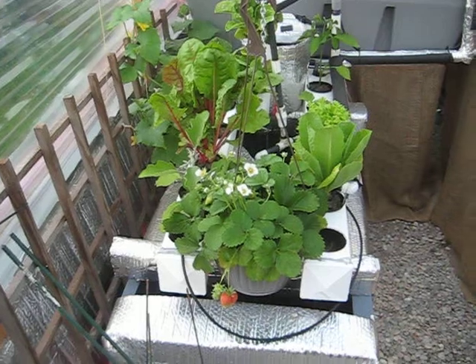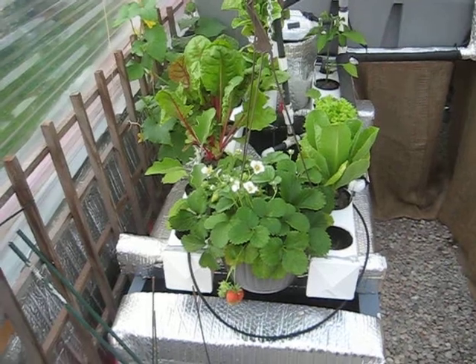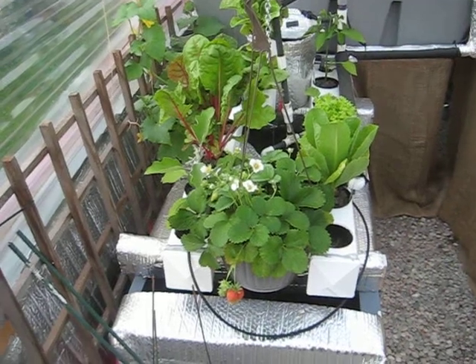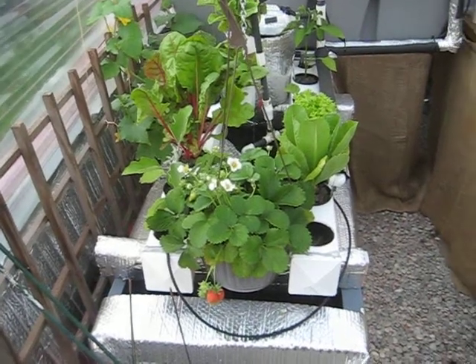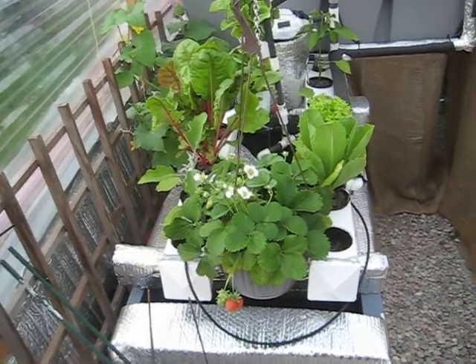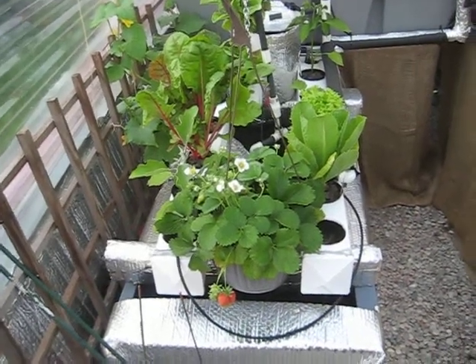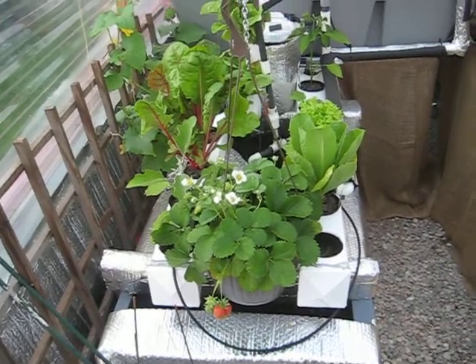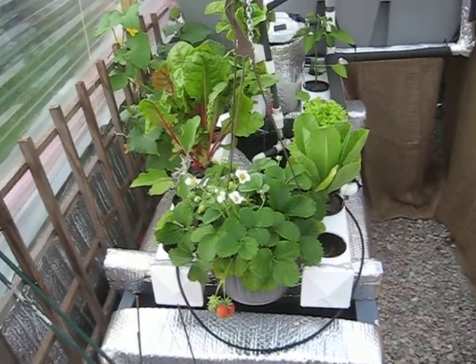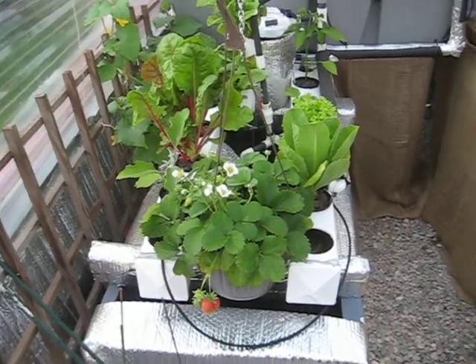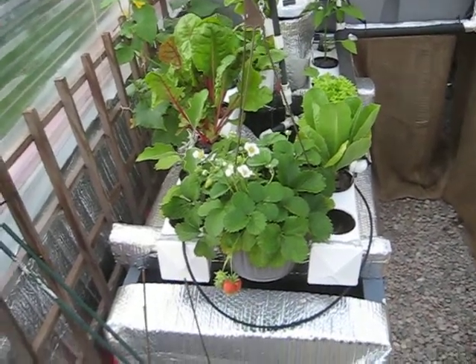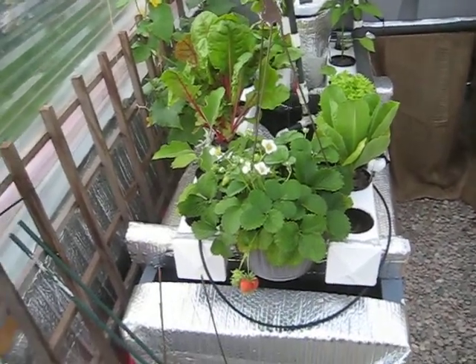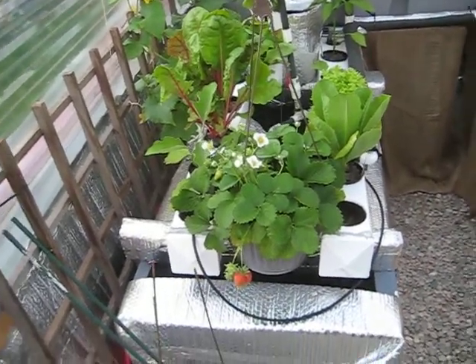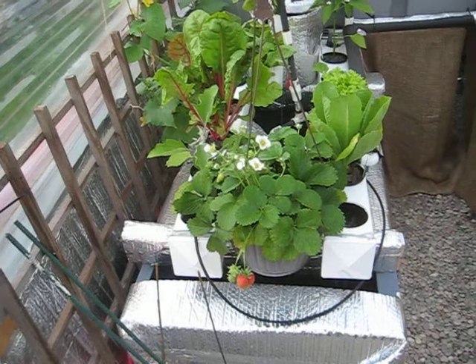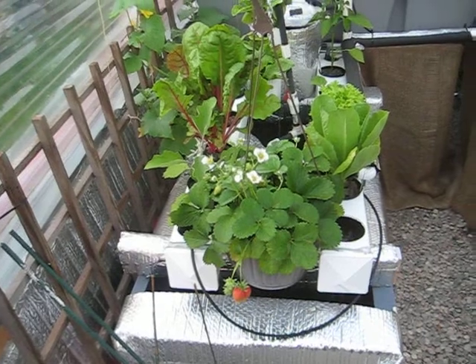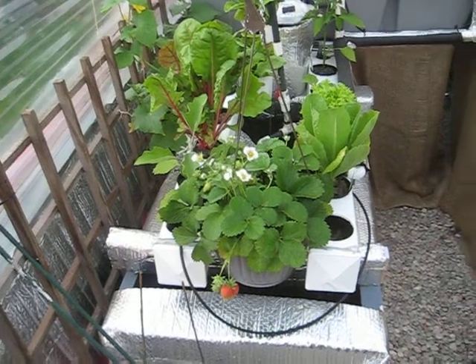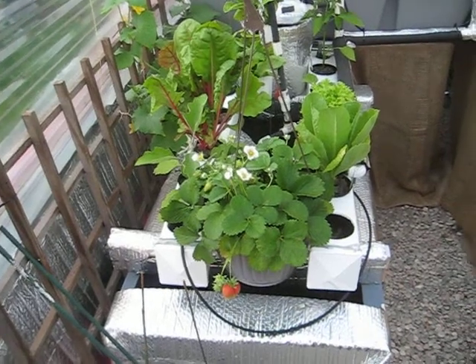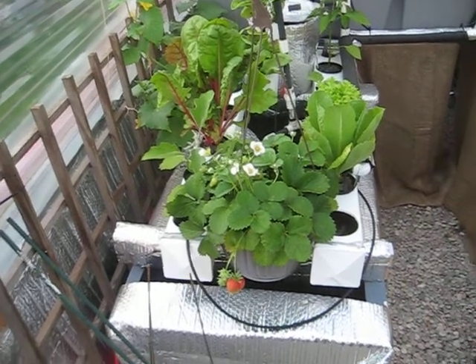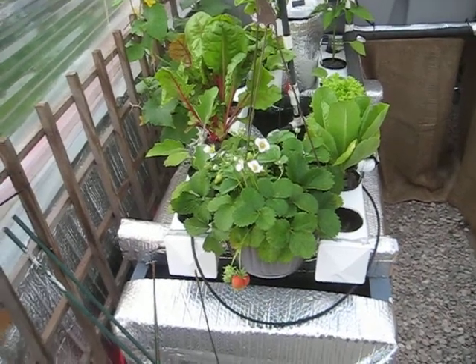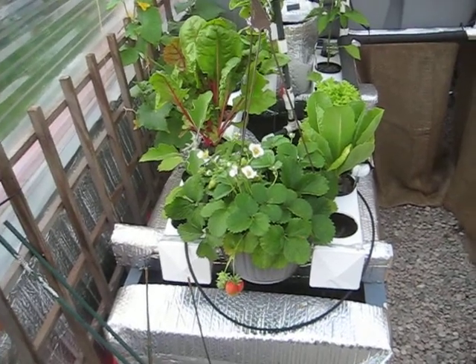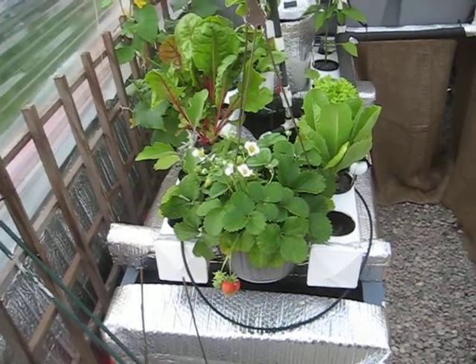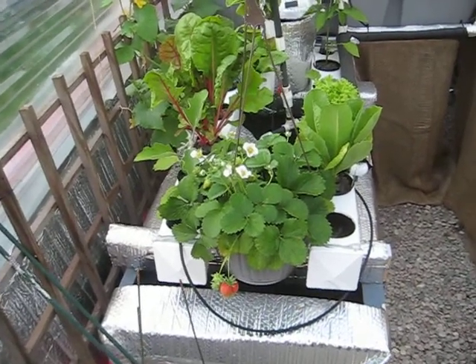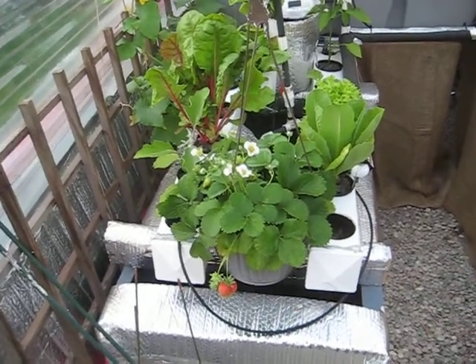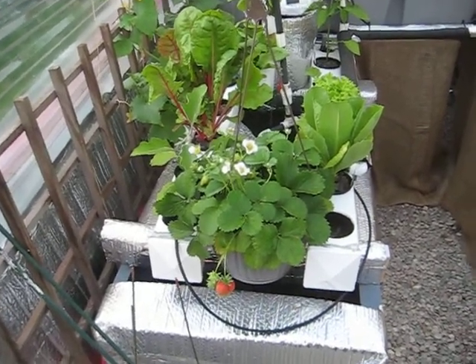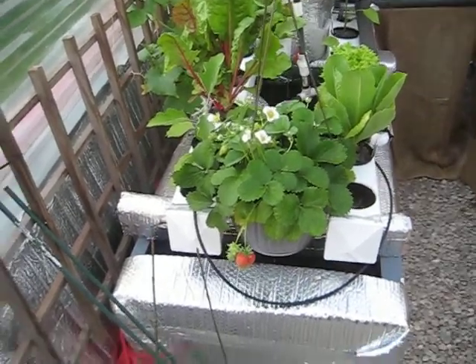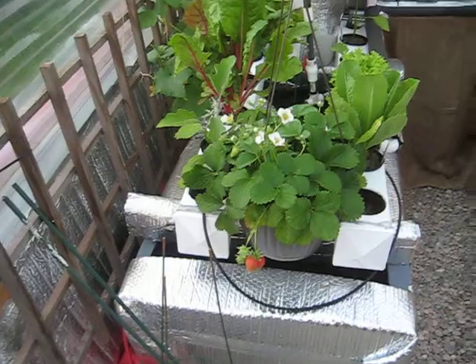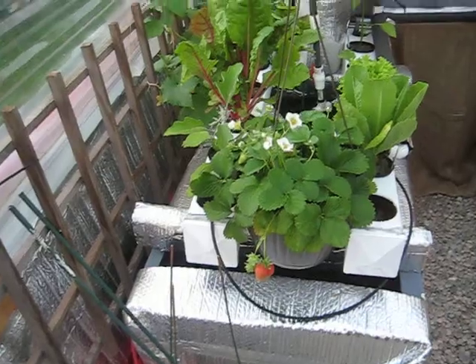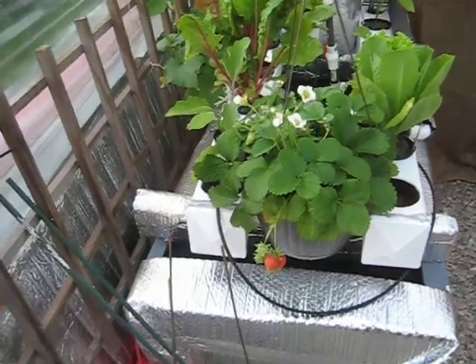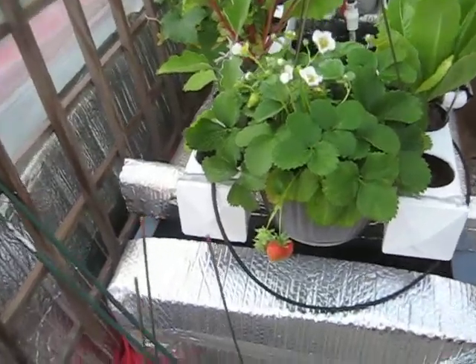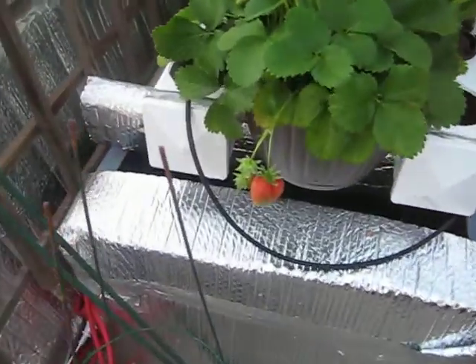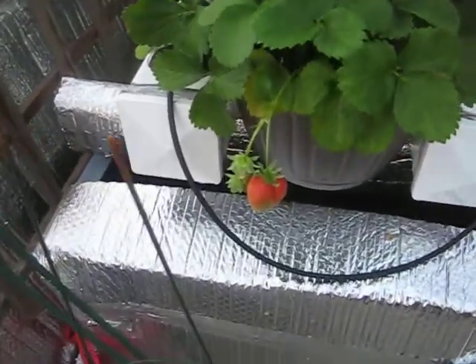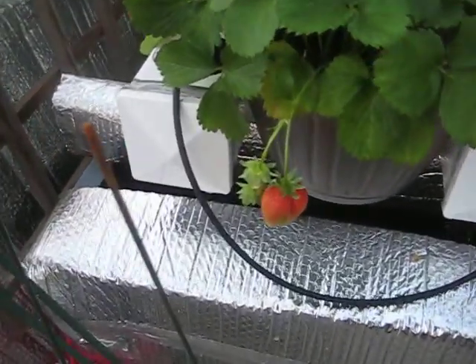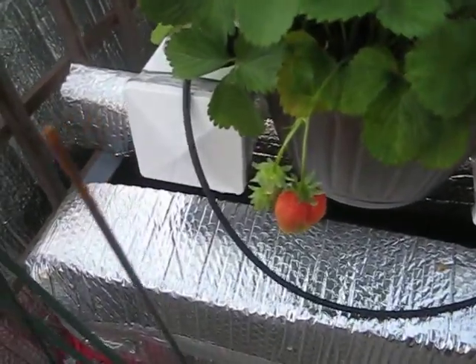All right, components update. Today is June the 9th, 2014. This system is now about two and a half weeks old and you can see it's producing some nice strawberries.